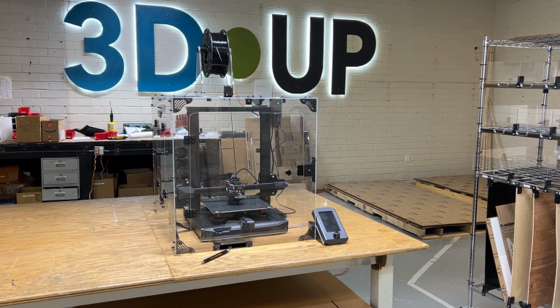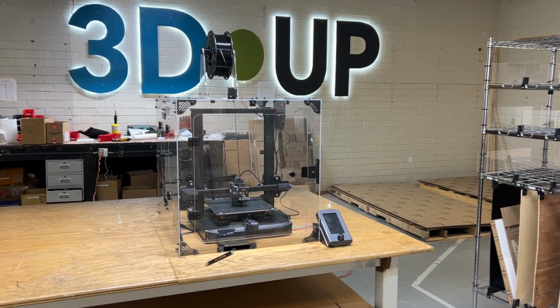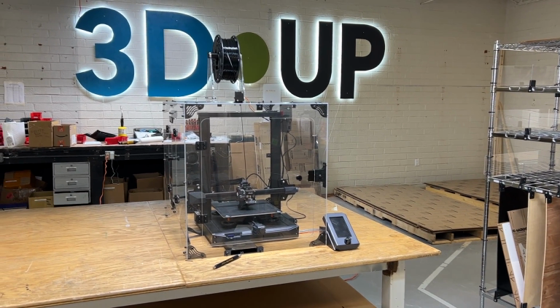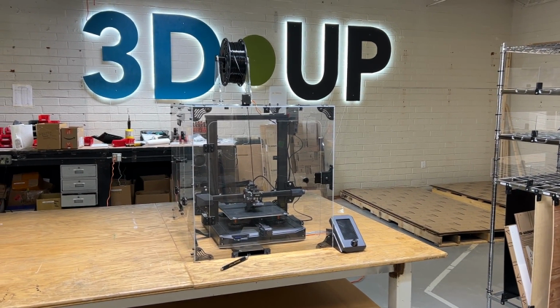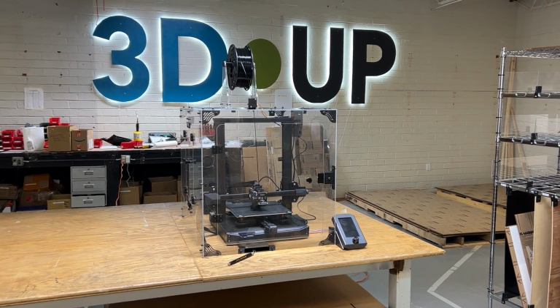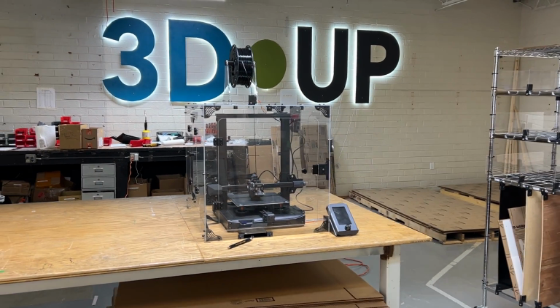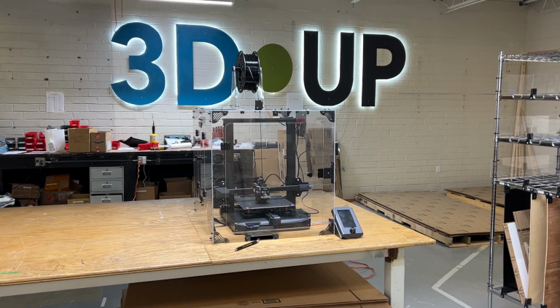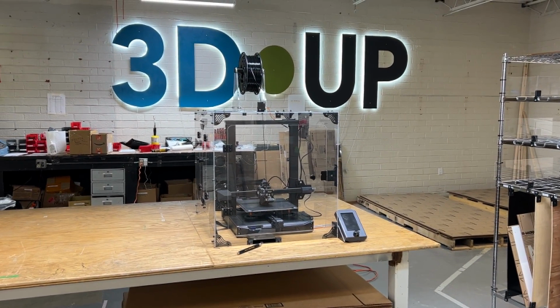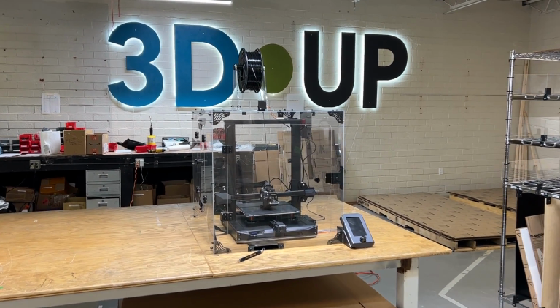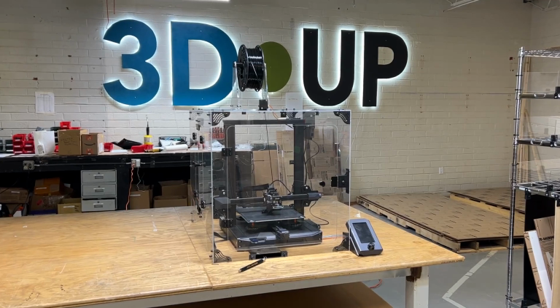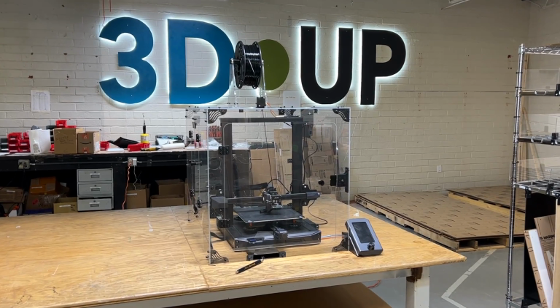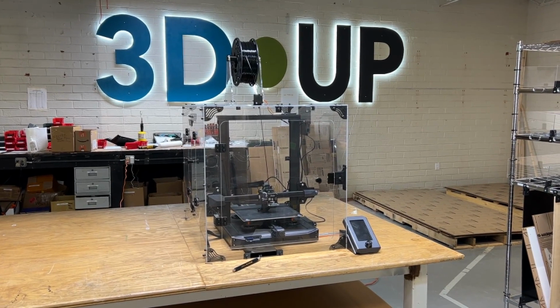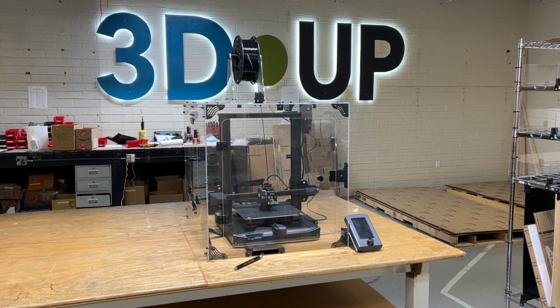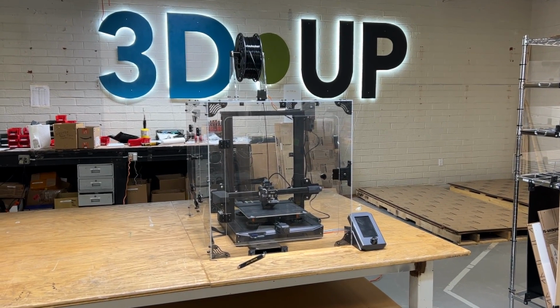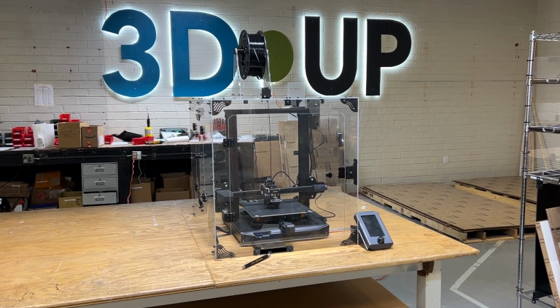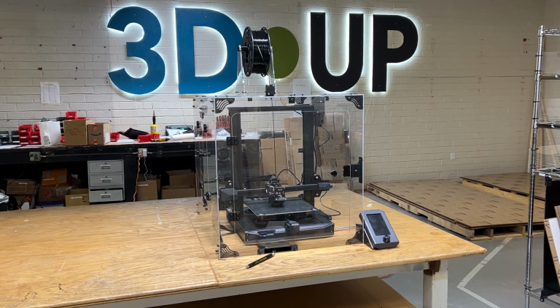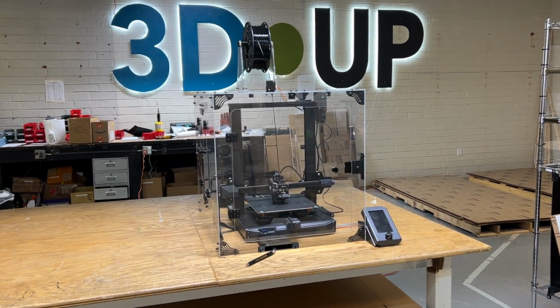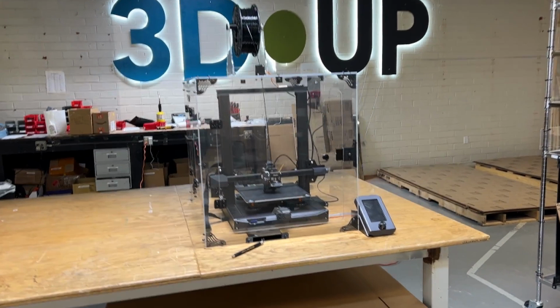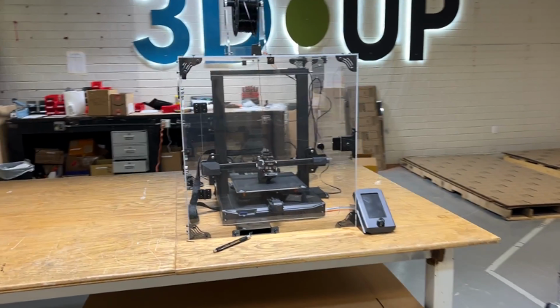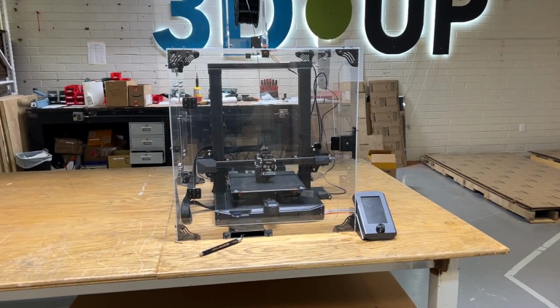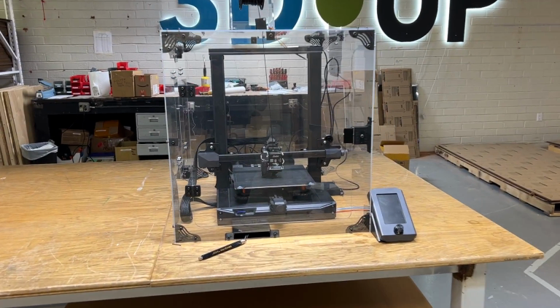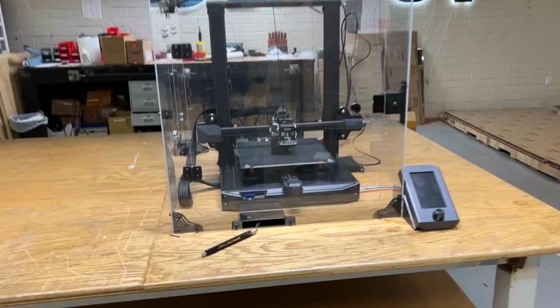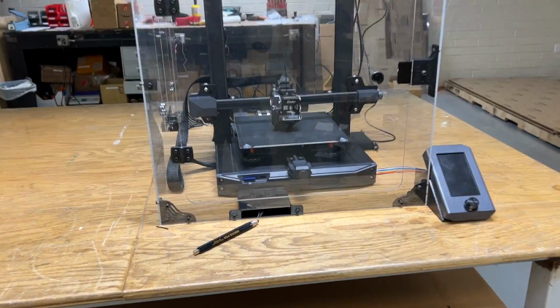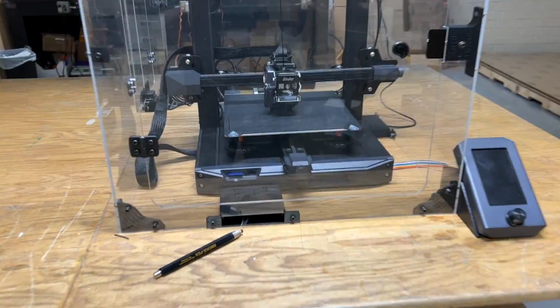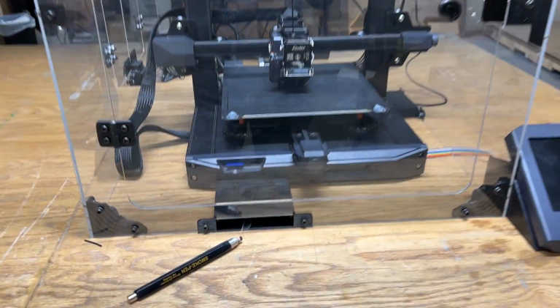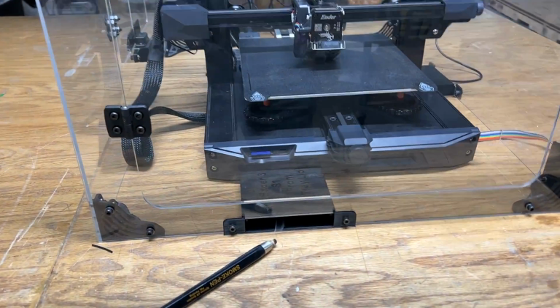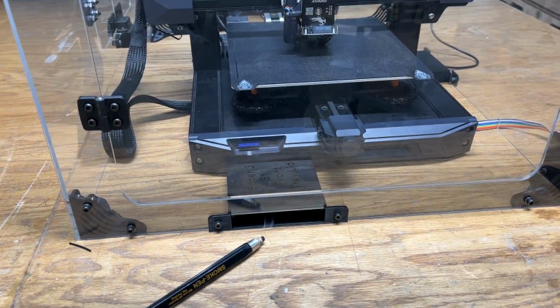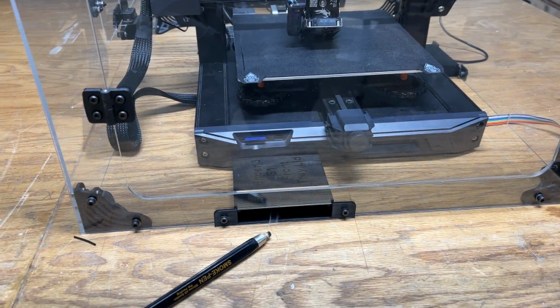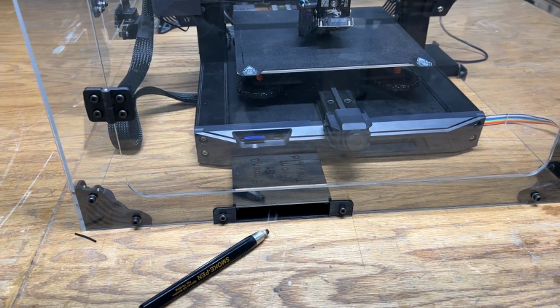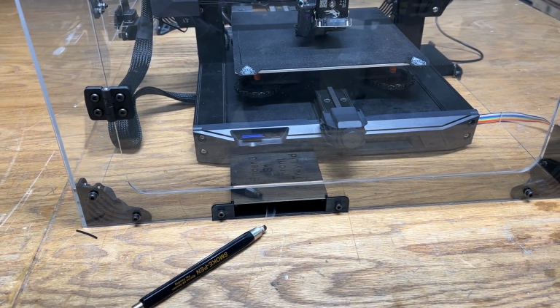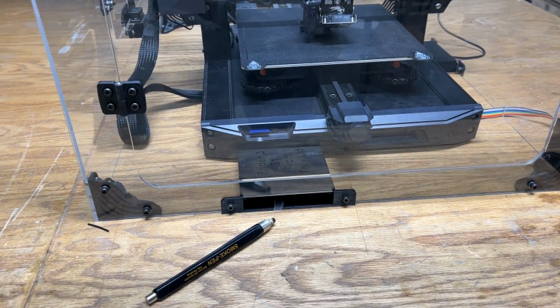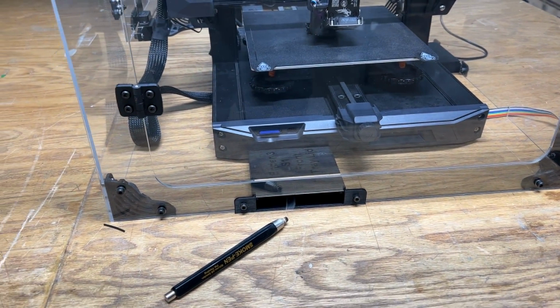This is a demo of our new Ender 3 S1 enclosure. The case of this thing is different from all other Enders, so we had to redesign how everything works.